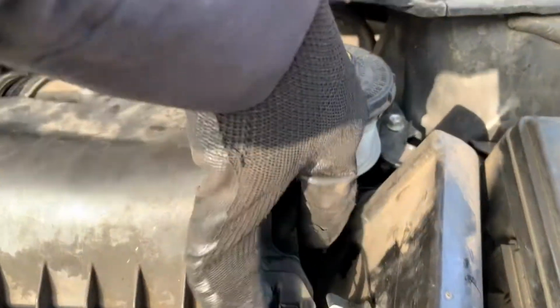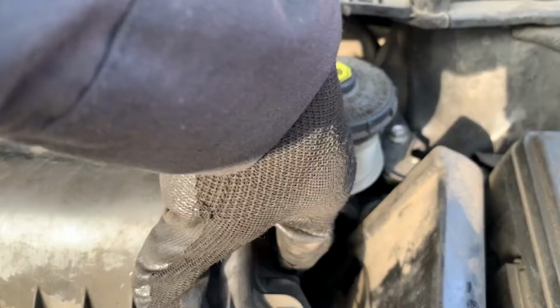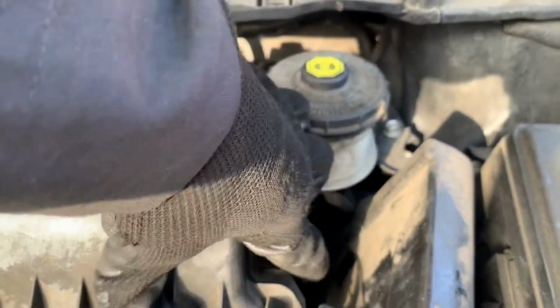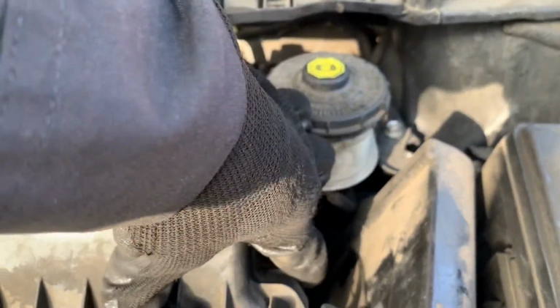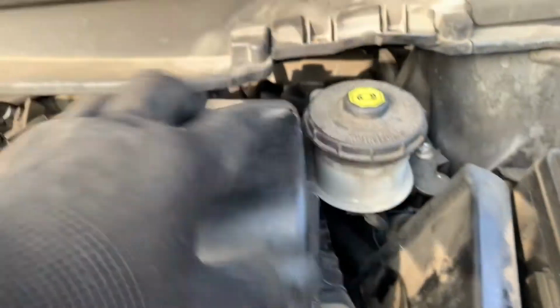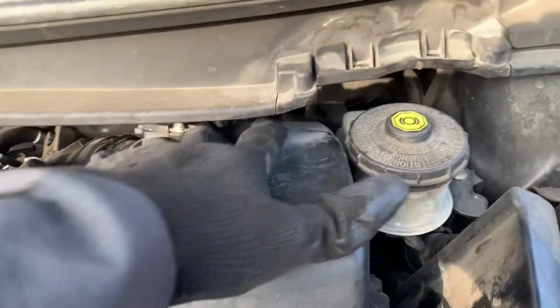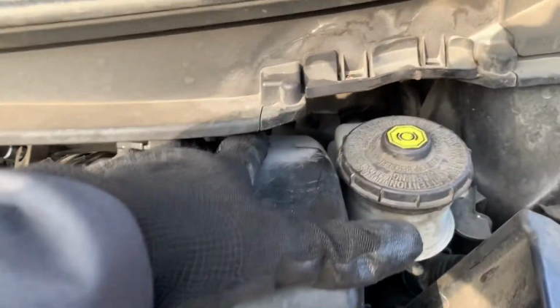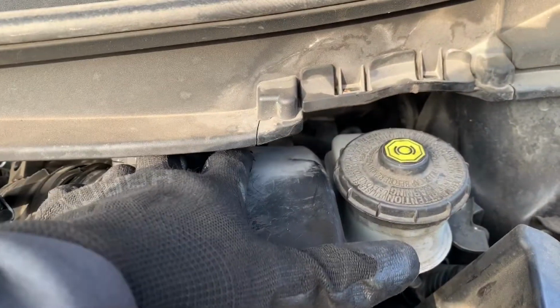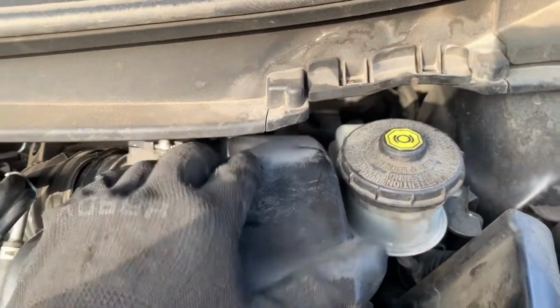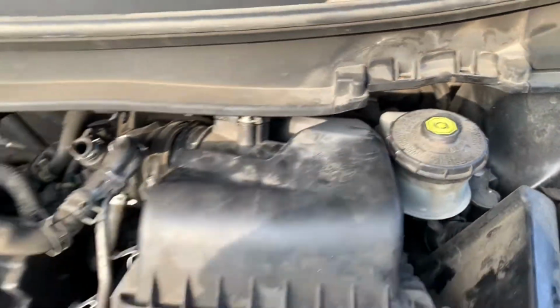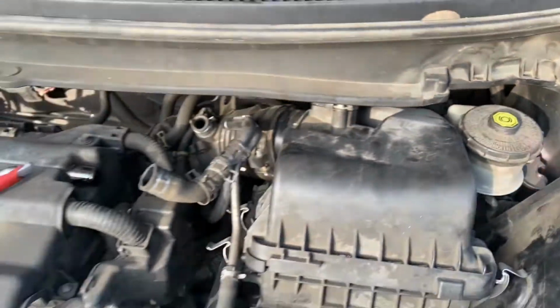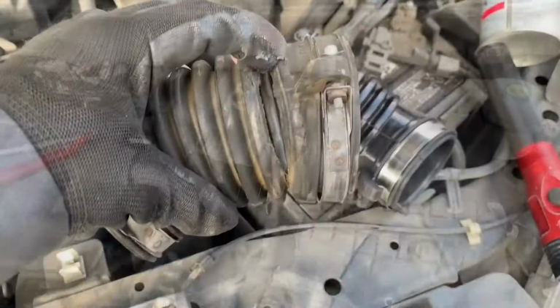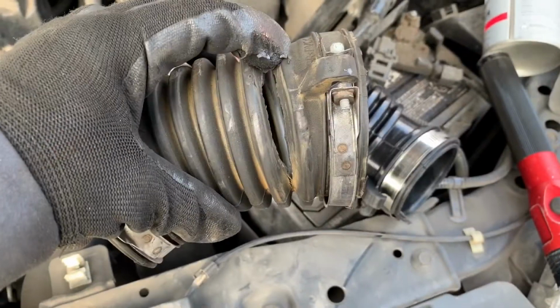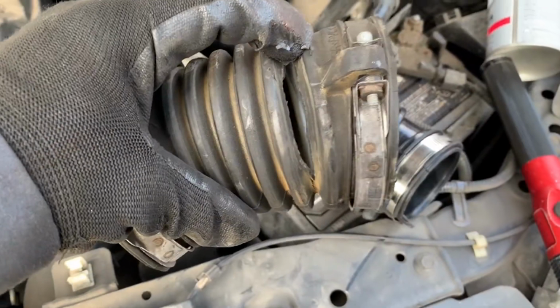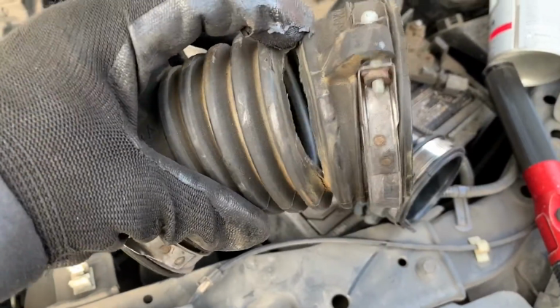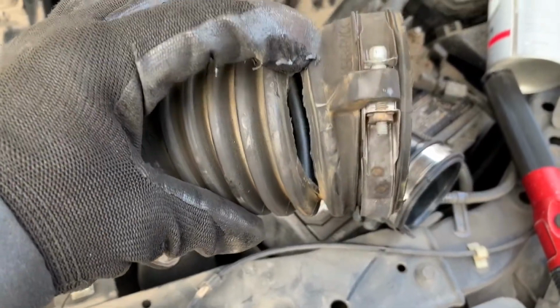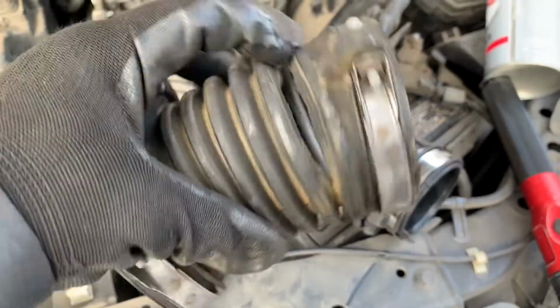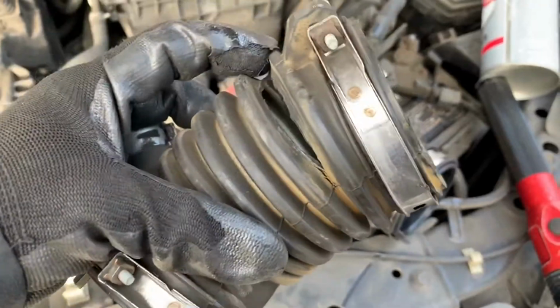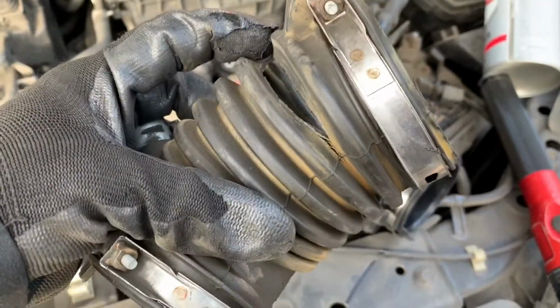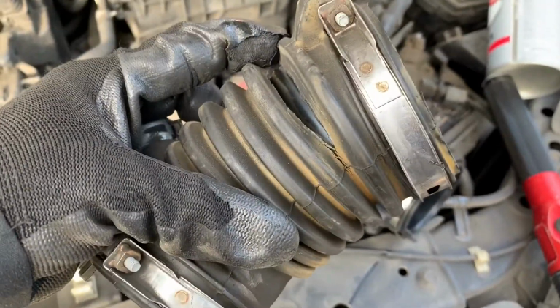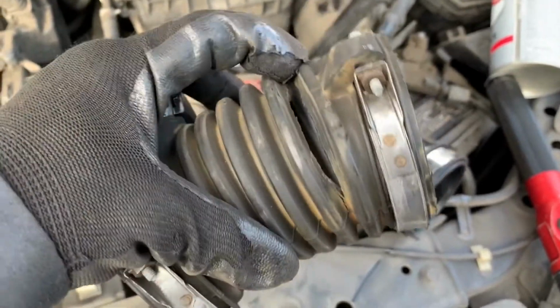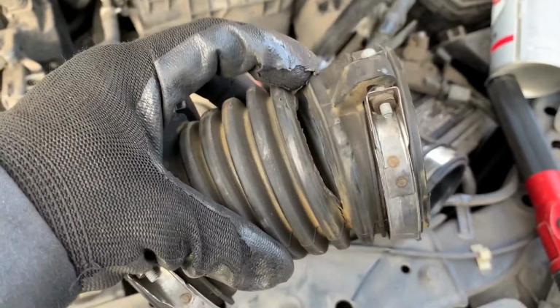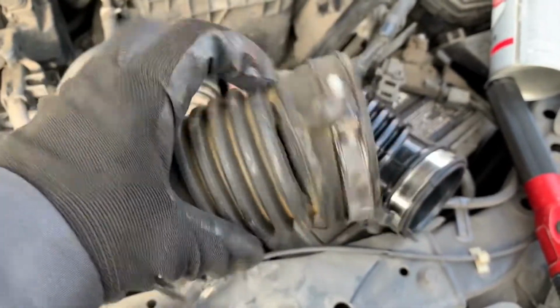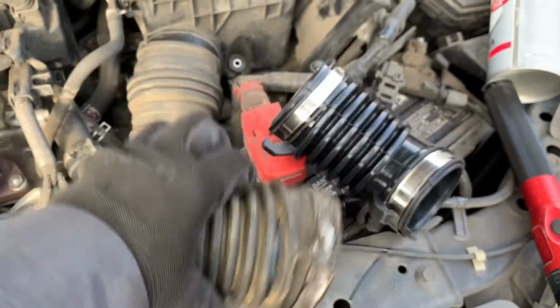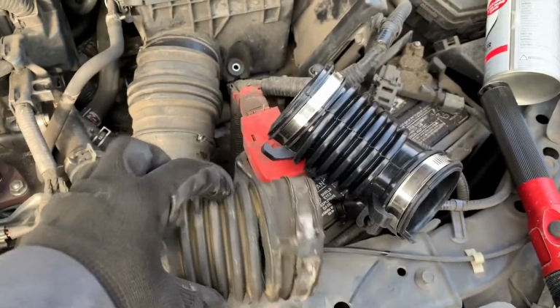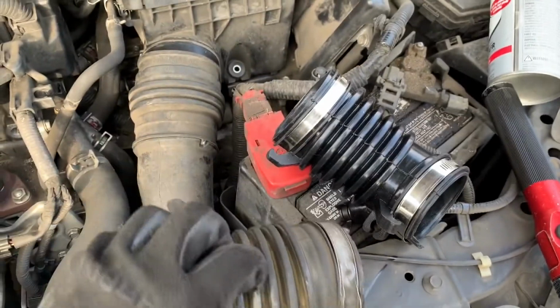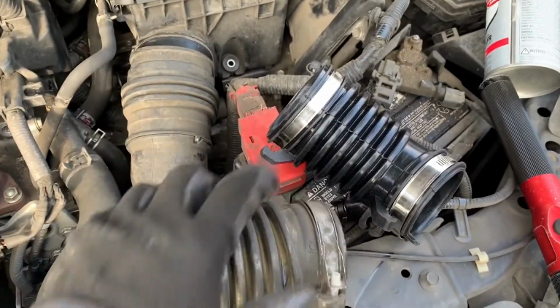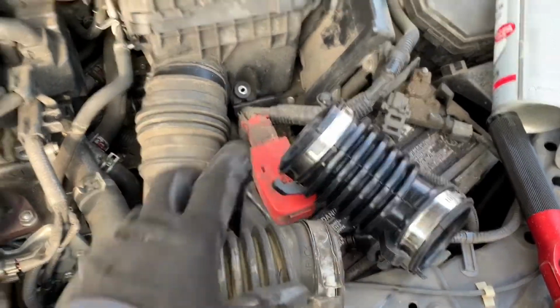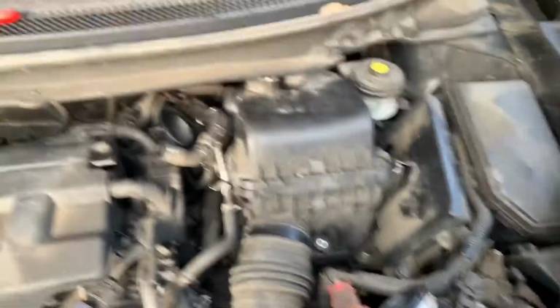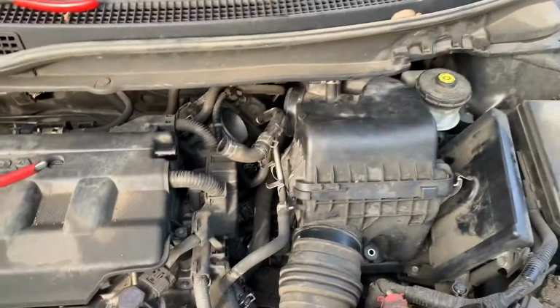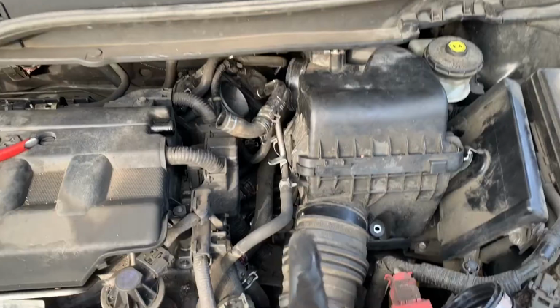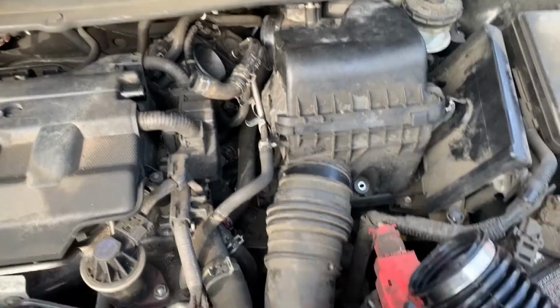Here's a better view — that's a big rip right there. Now I'm just gonna put everything back to original.